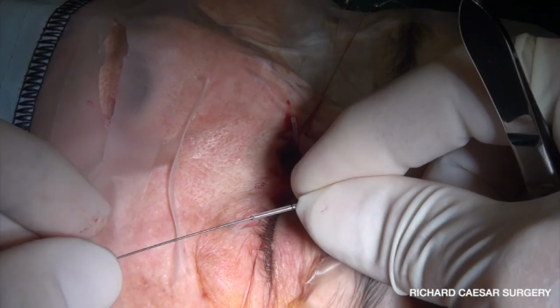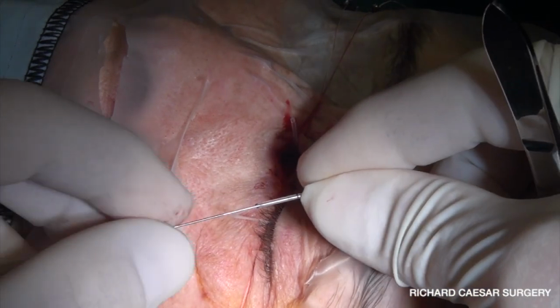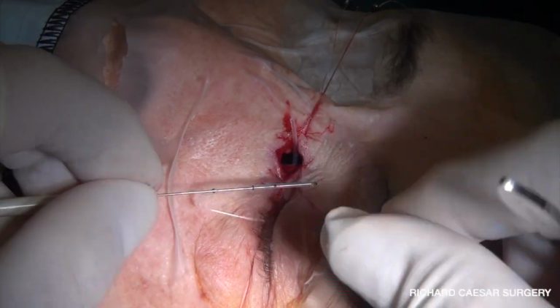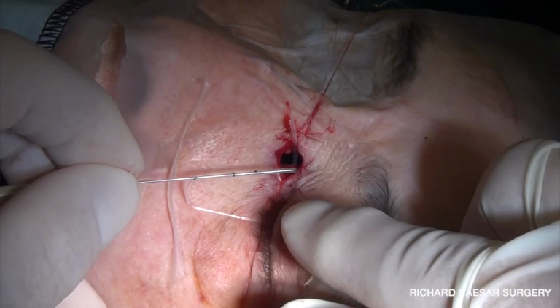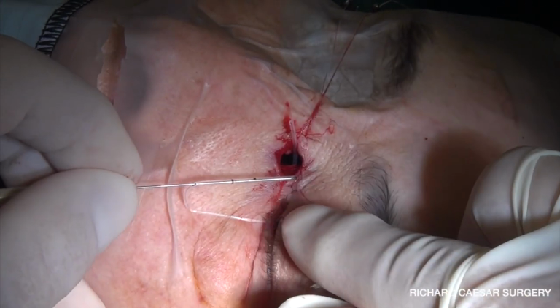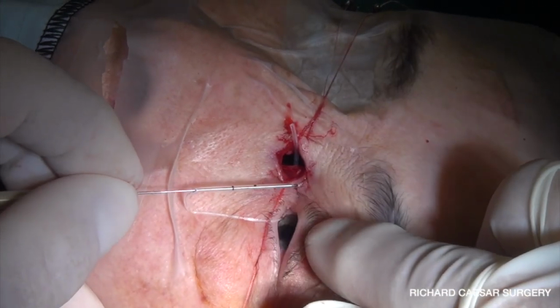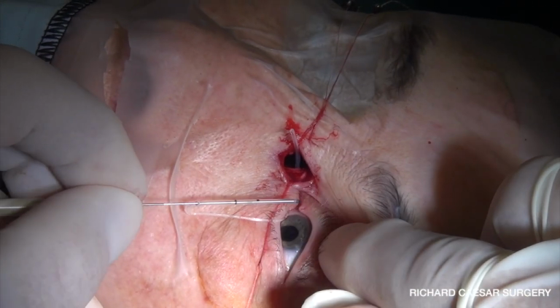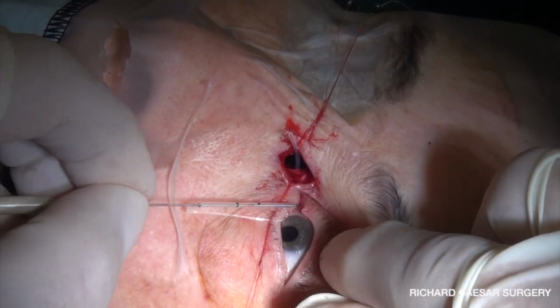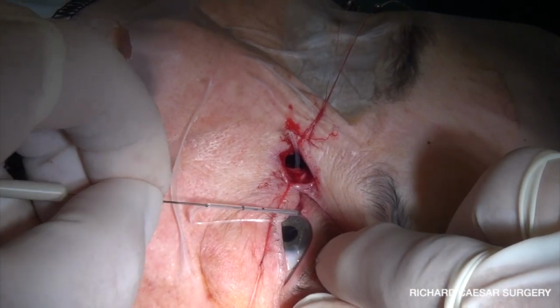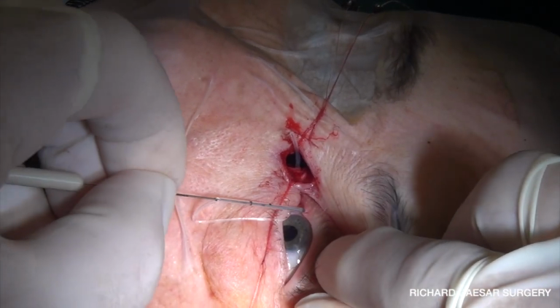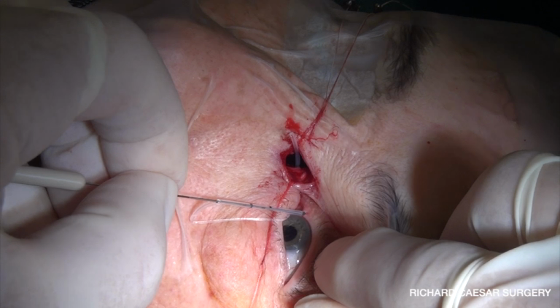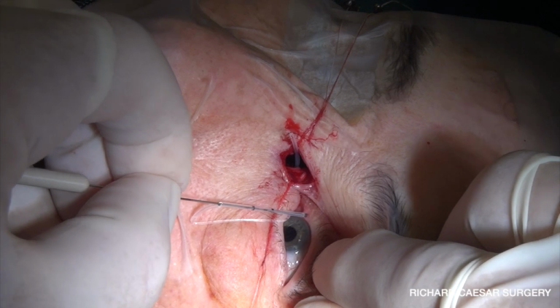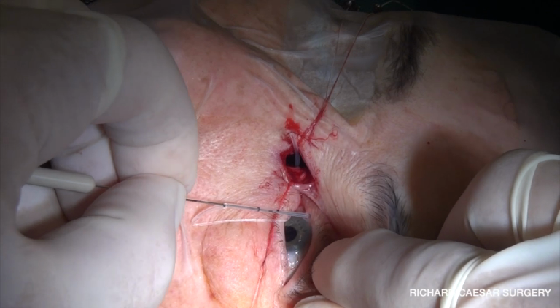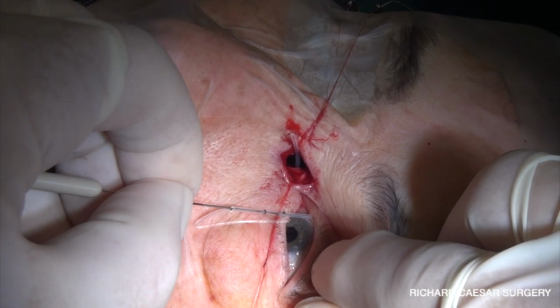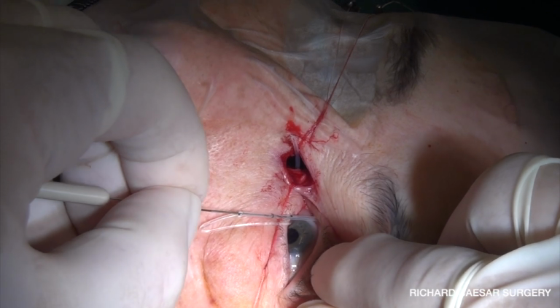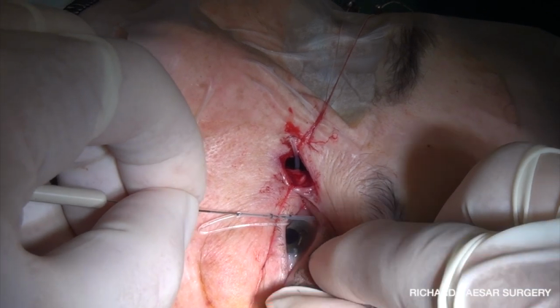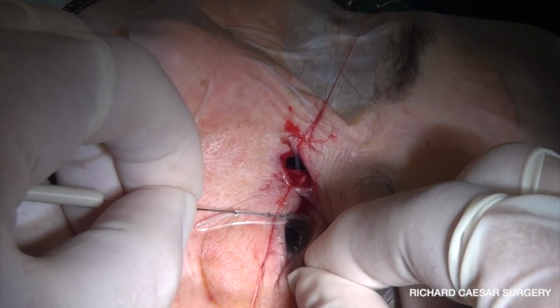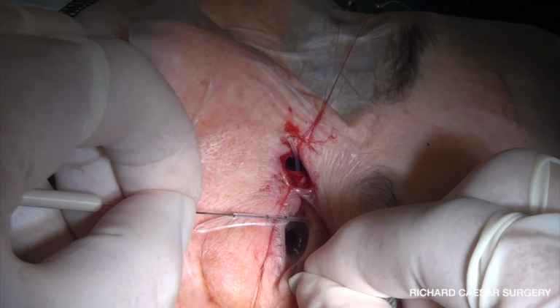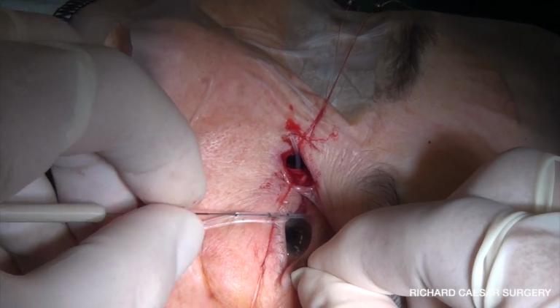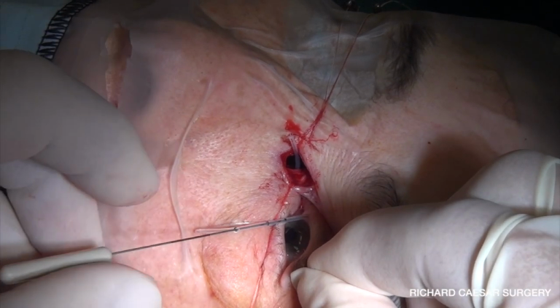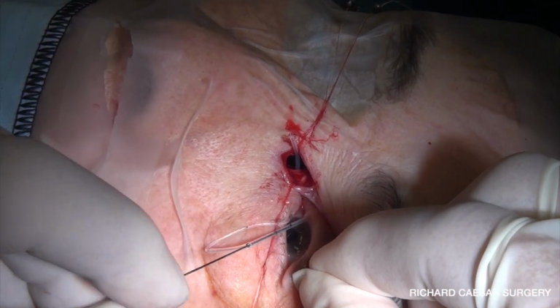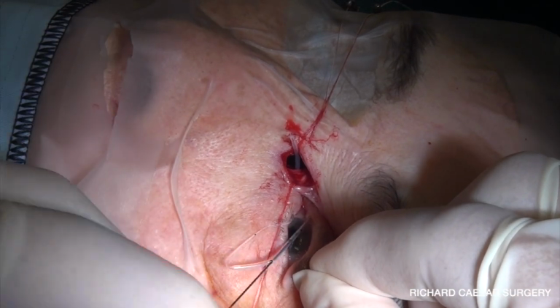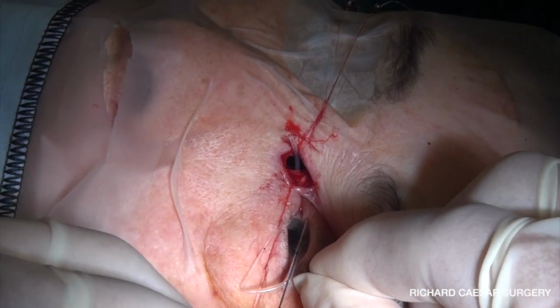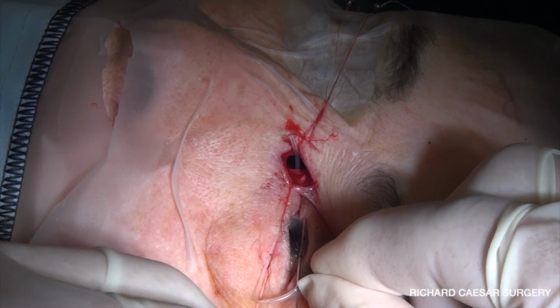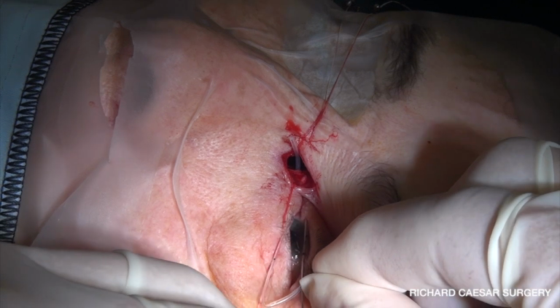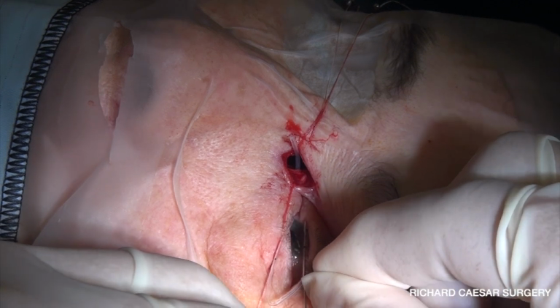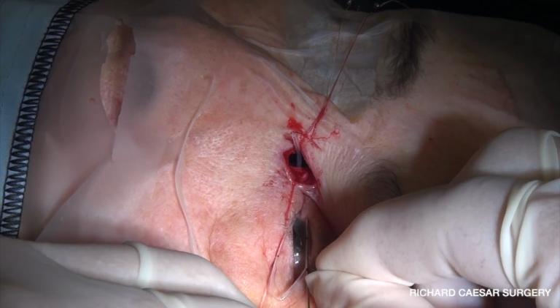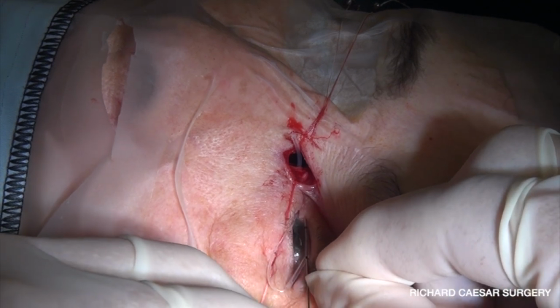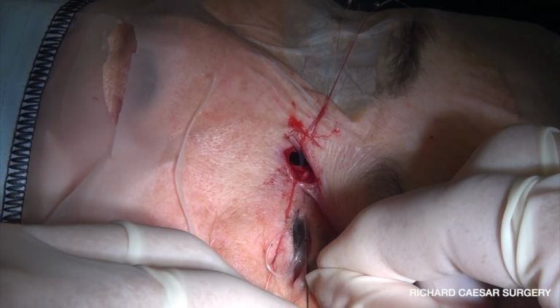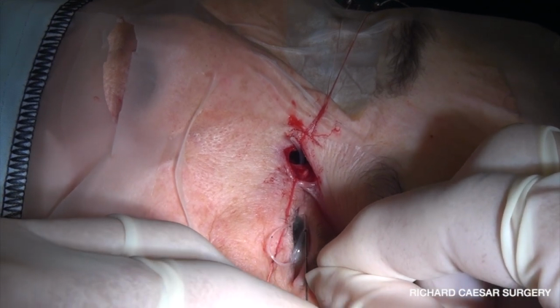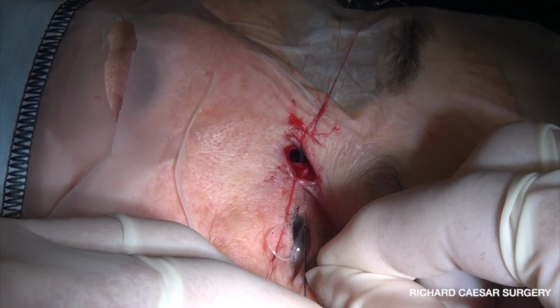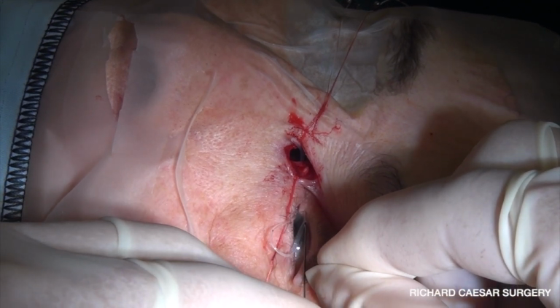To do the same through the upper punctum — again make sure you go into the punctum vertically, put the lid under good tension, go around the corner, pass along the canaliculus, and then you're back in the nose.